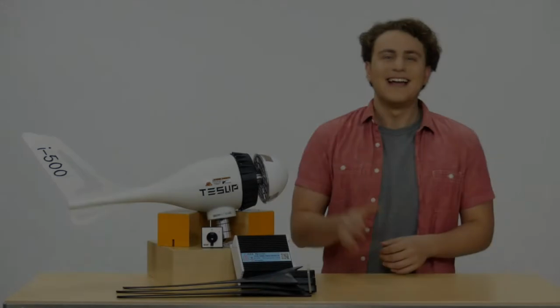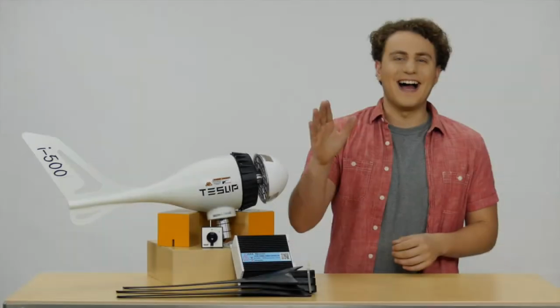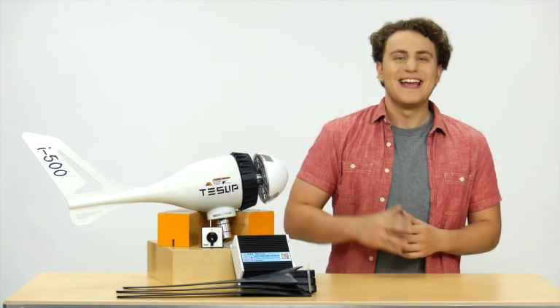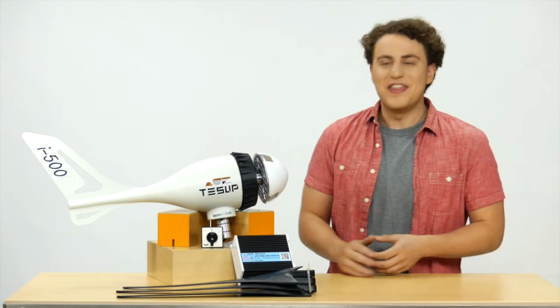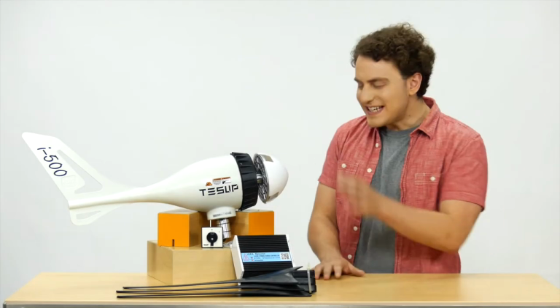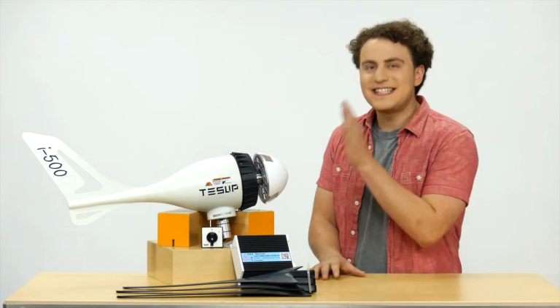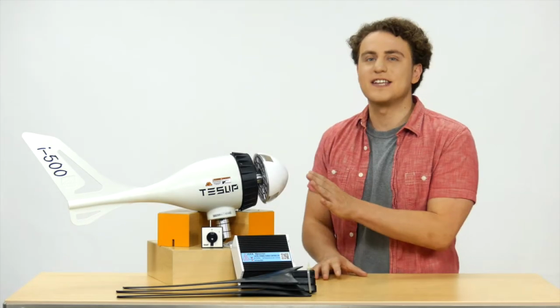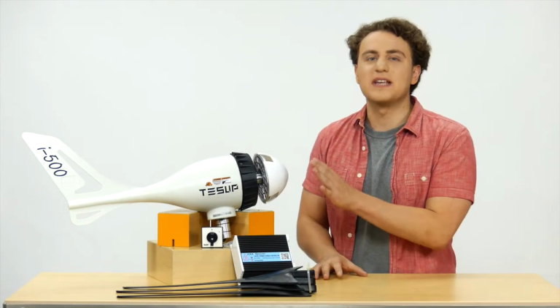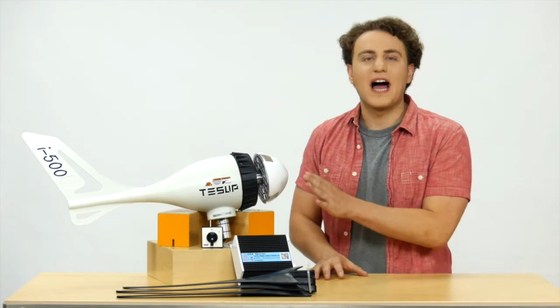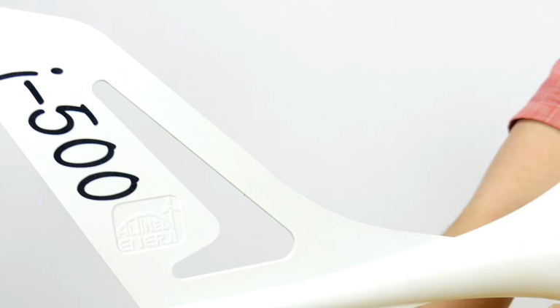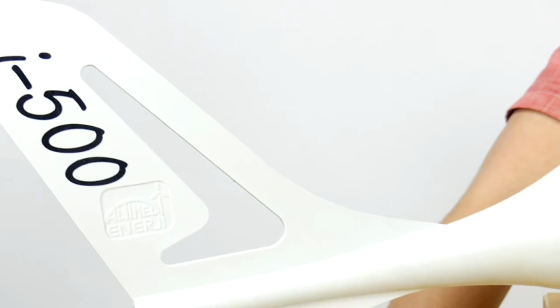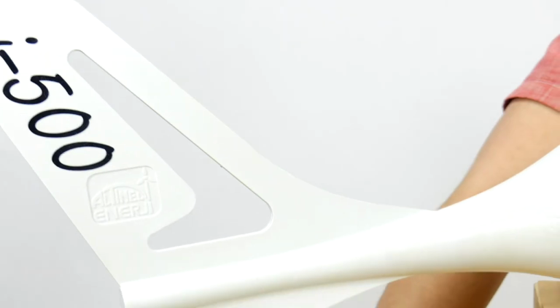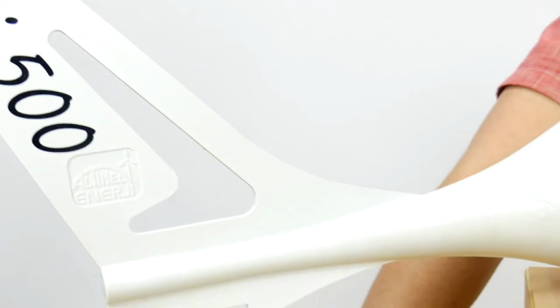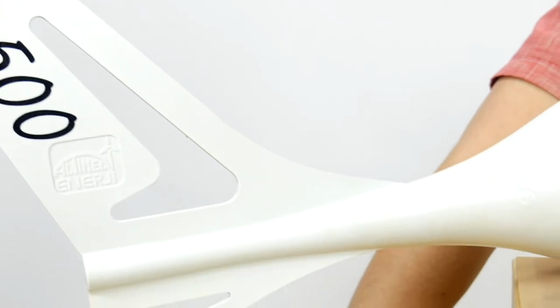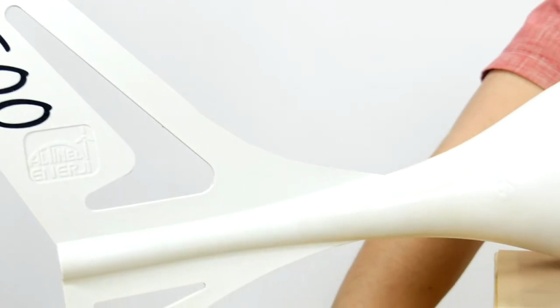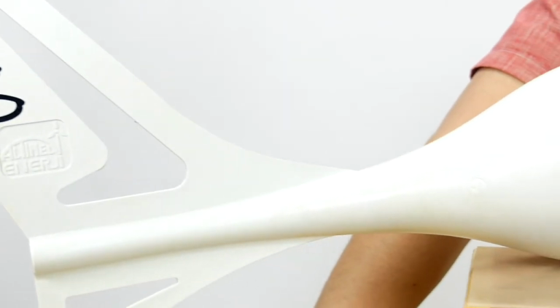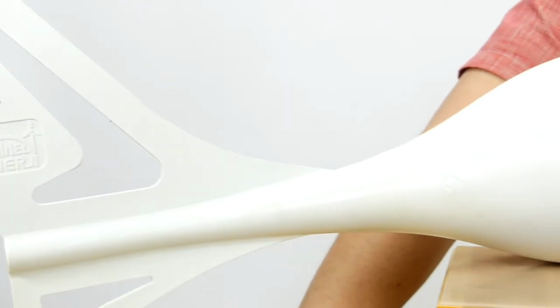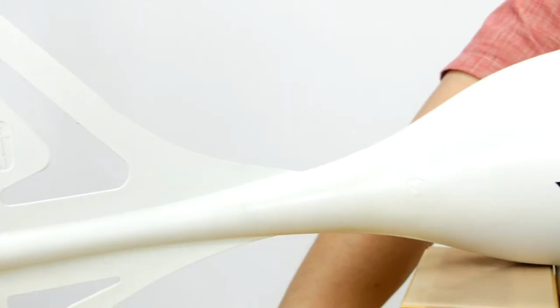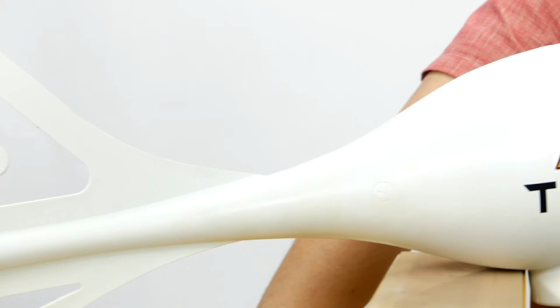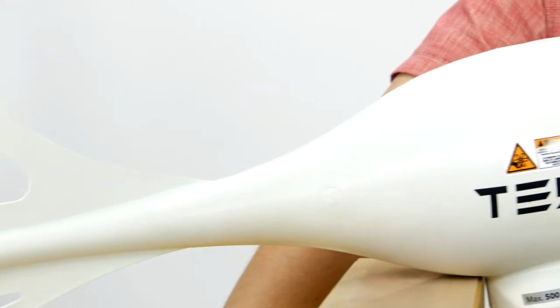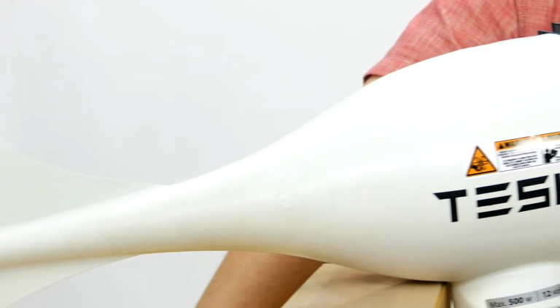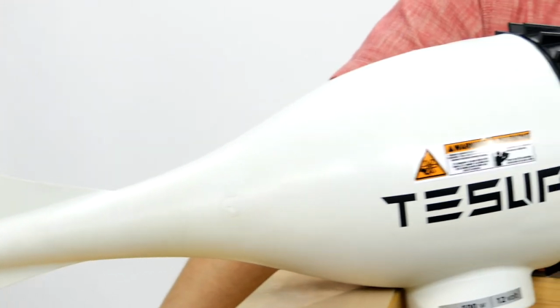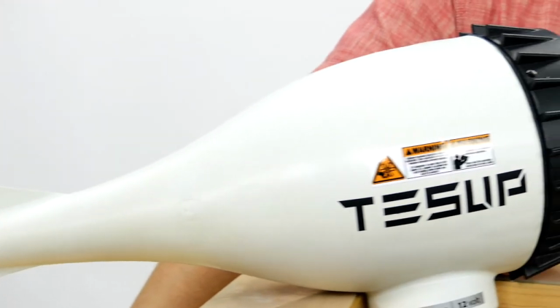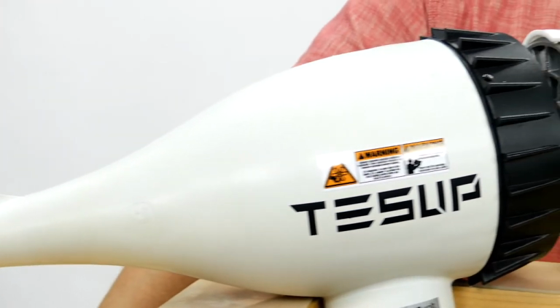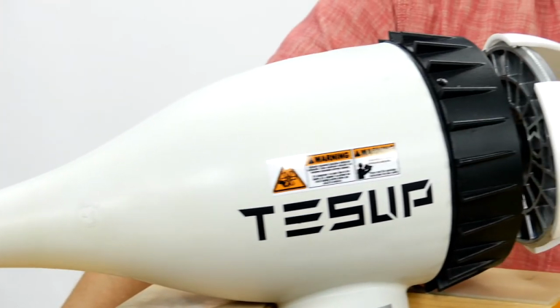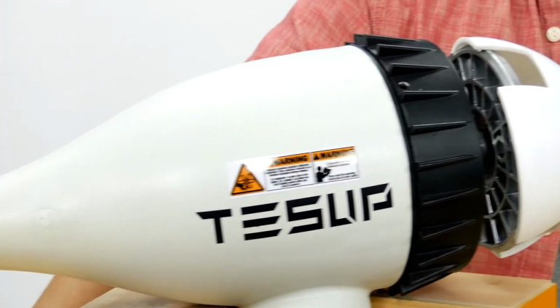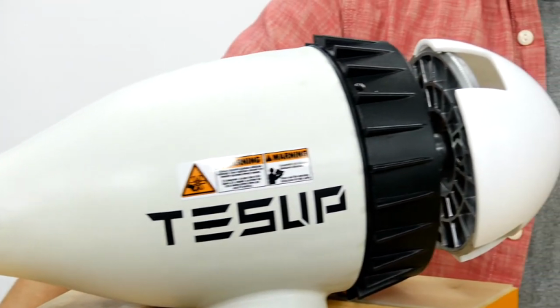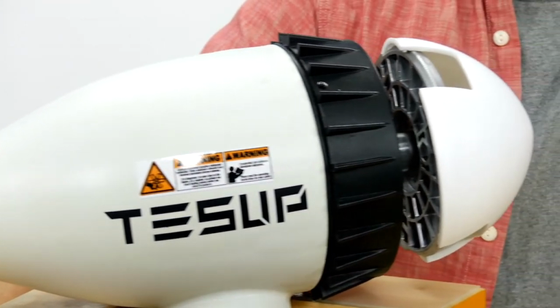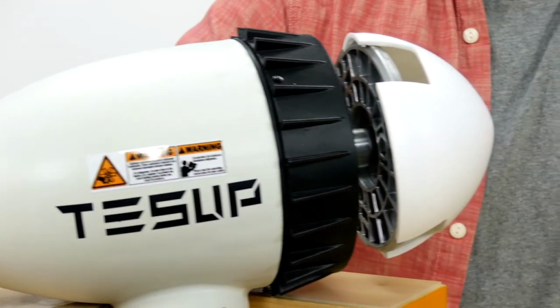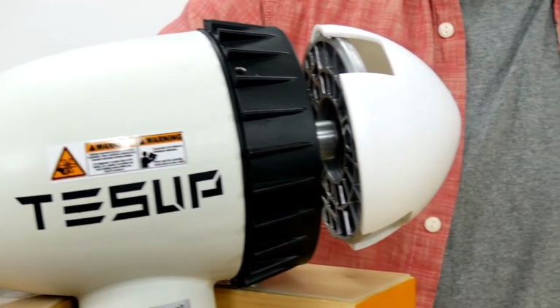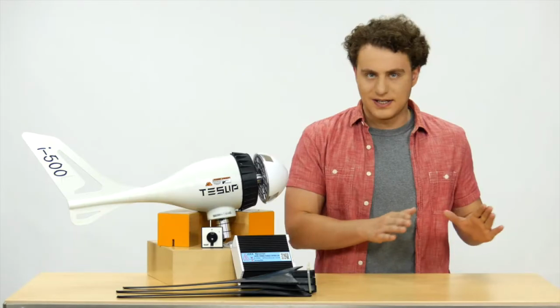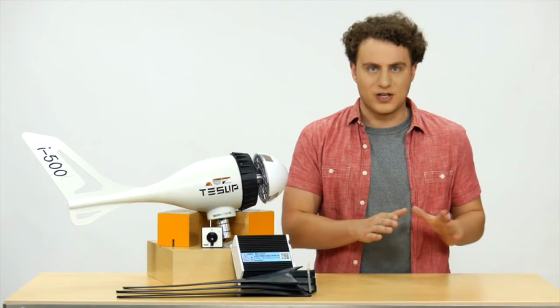Hi, this is Tessup's I-500 Marine Wind Turbine. It is fully optimized for marine and ground conditions.